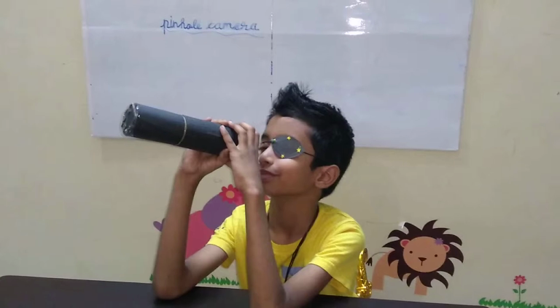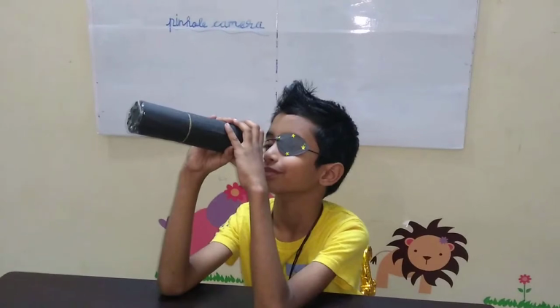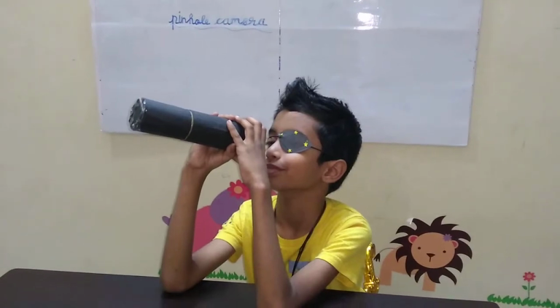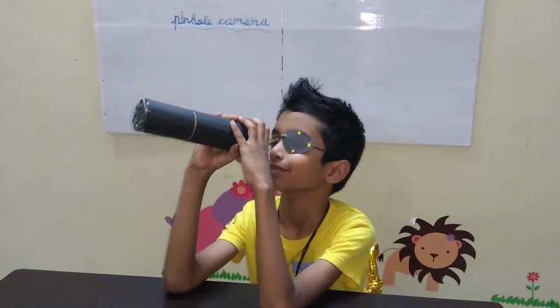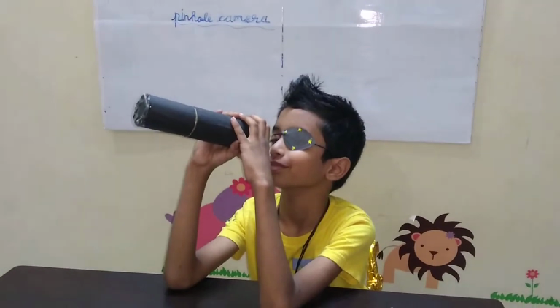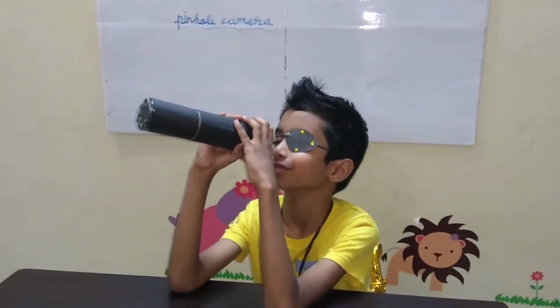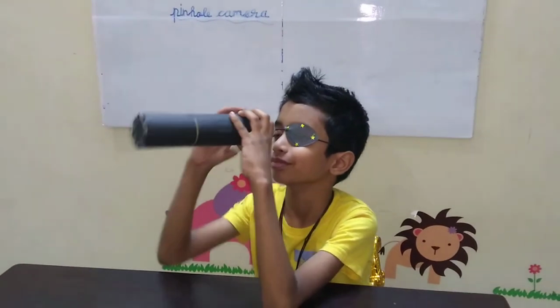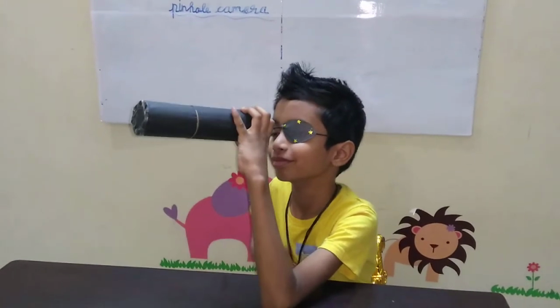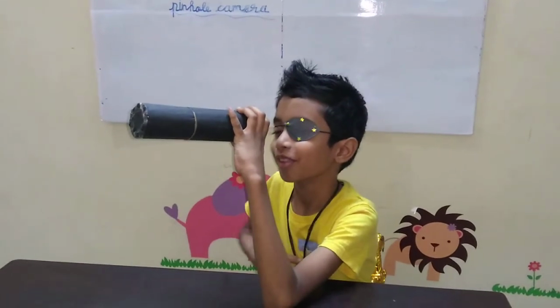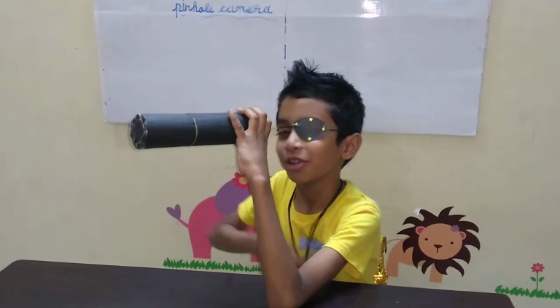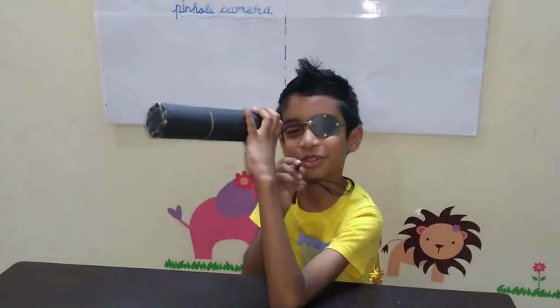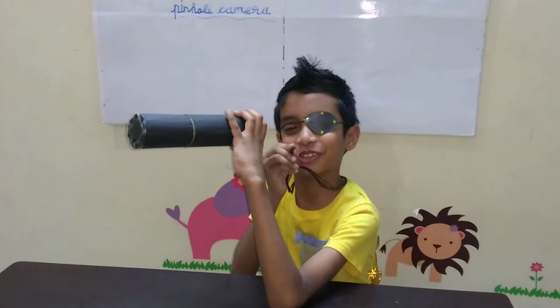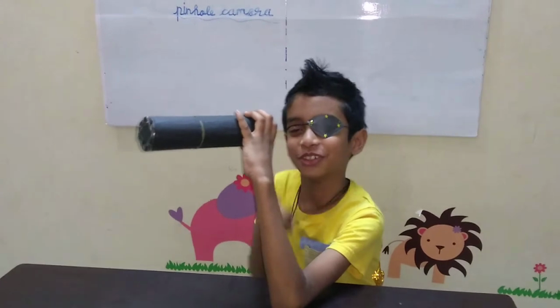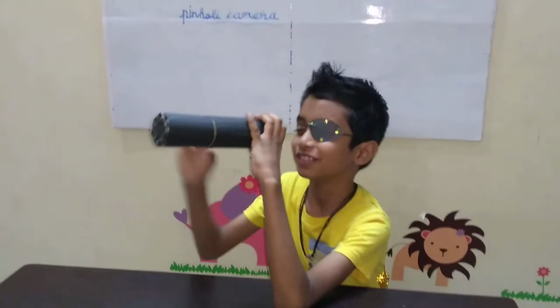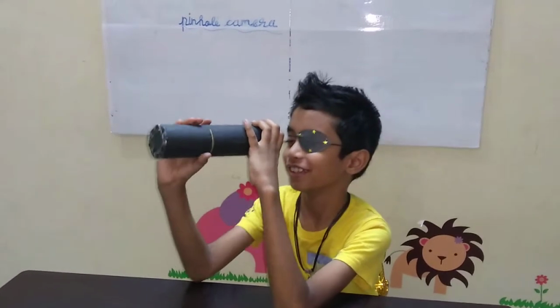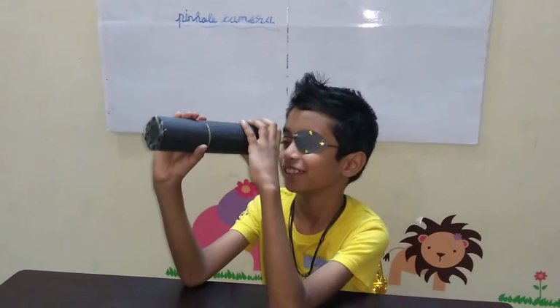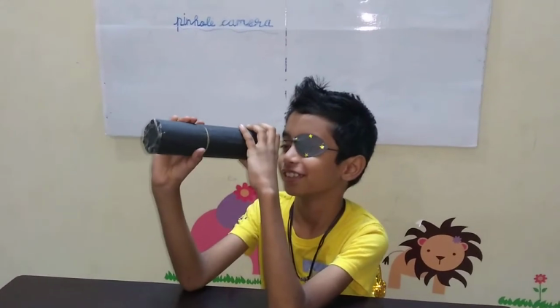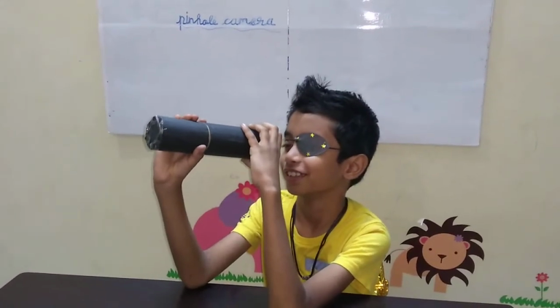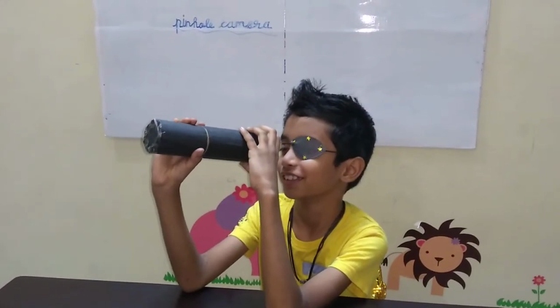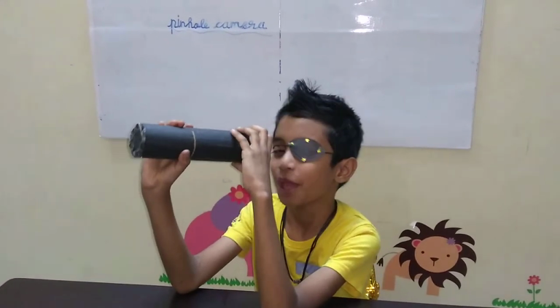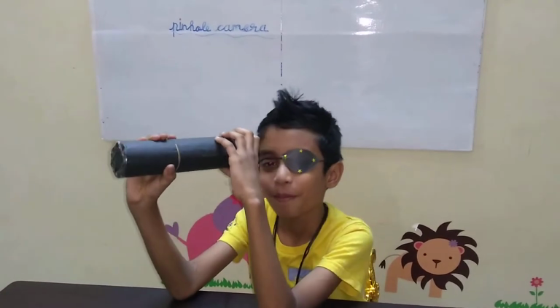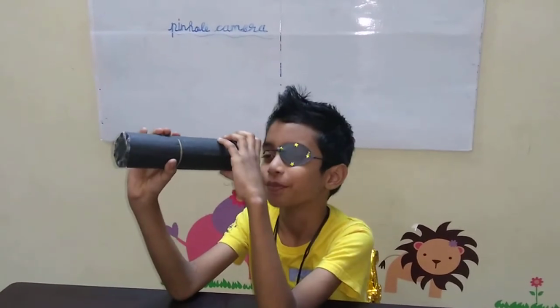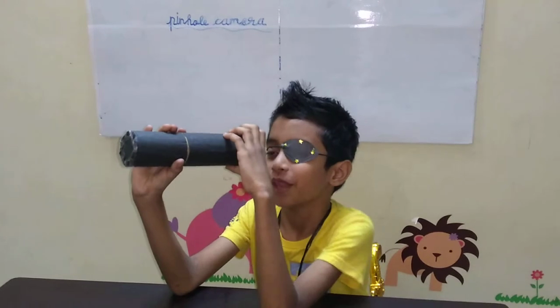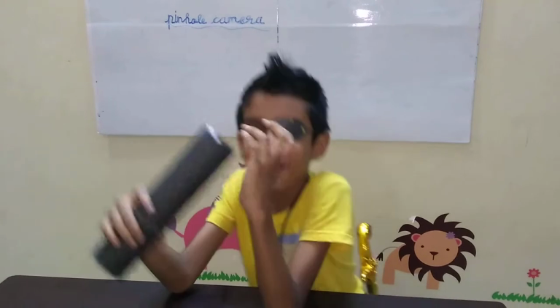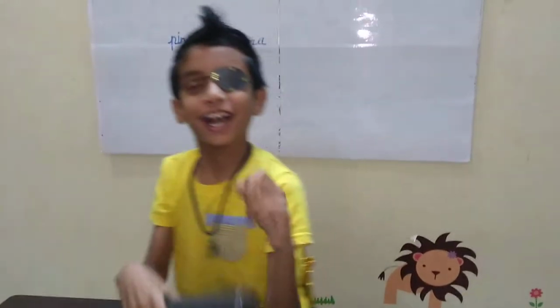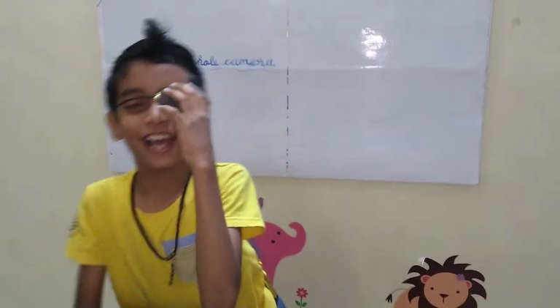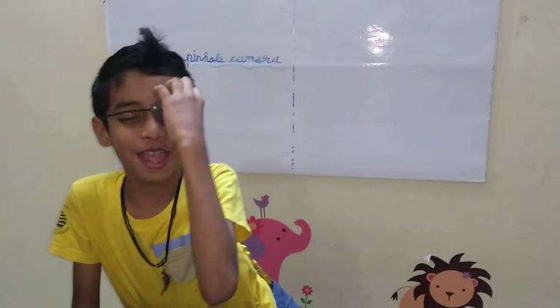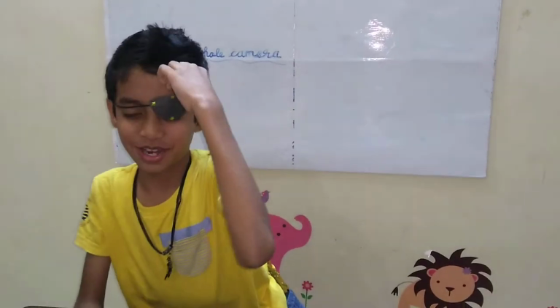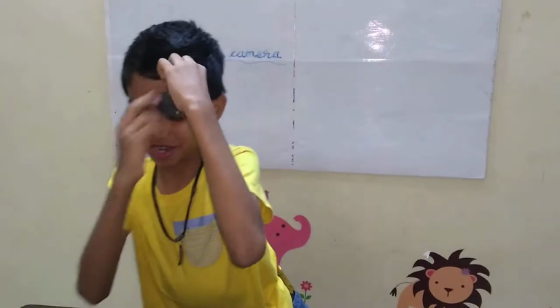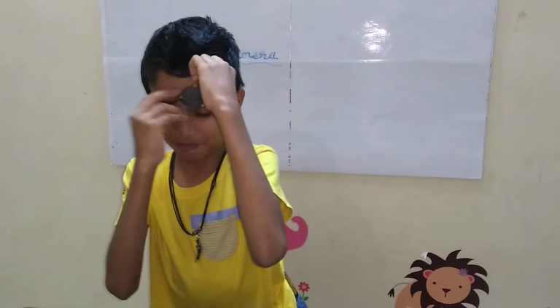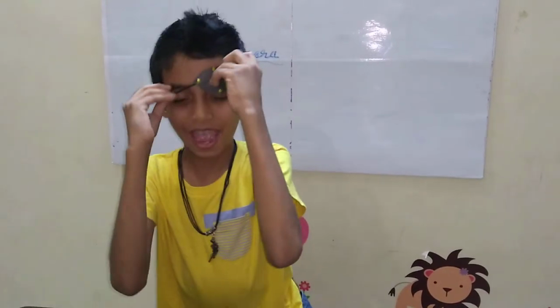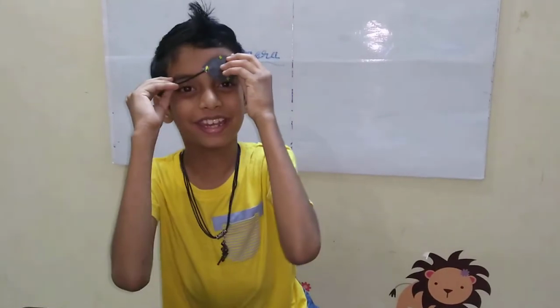Hey, who is this? A pirate in your home? Oh my god, what is he holding in his hand? A binocular? Mama, I'm not a pirate.